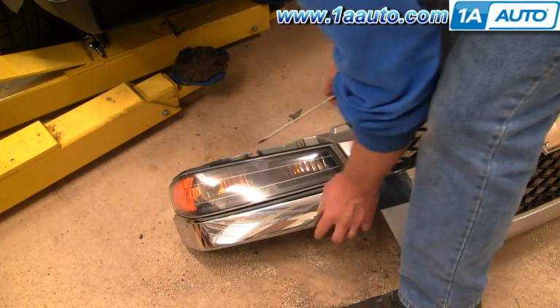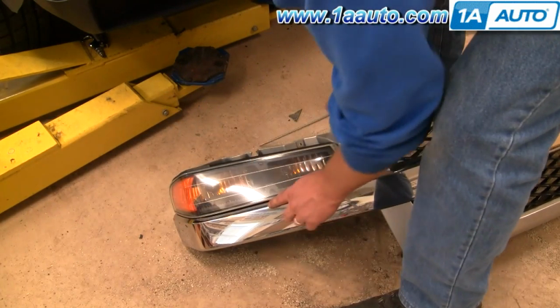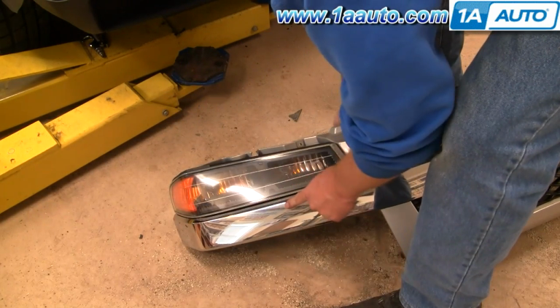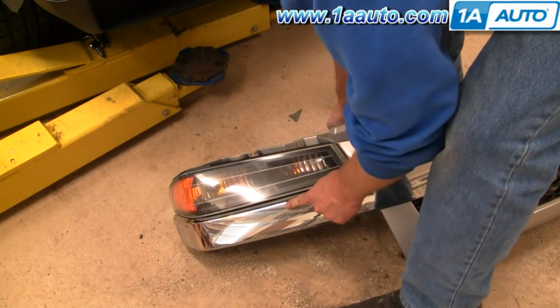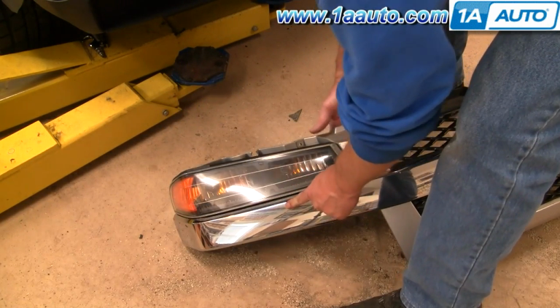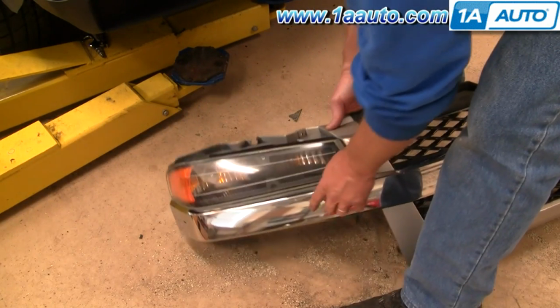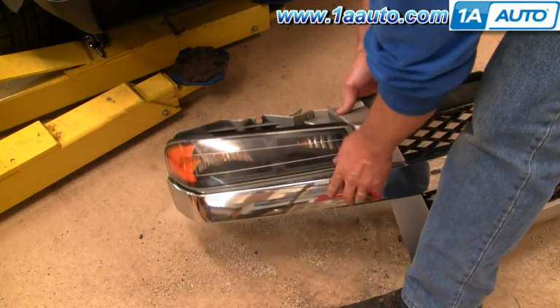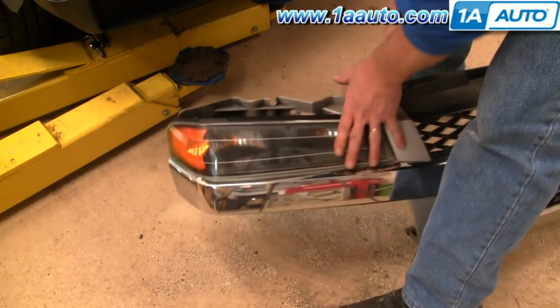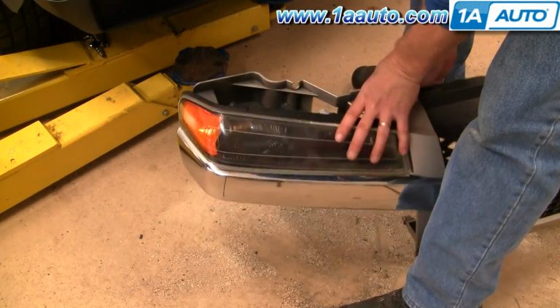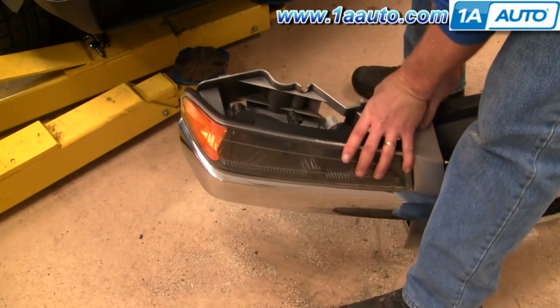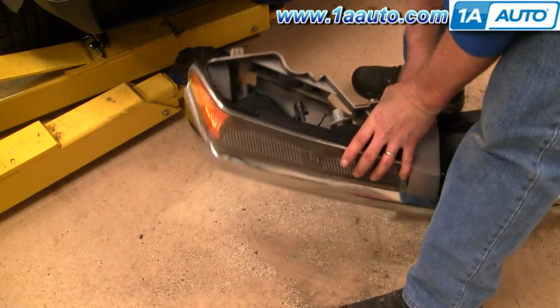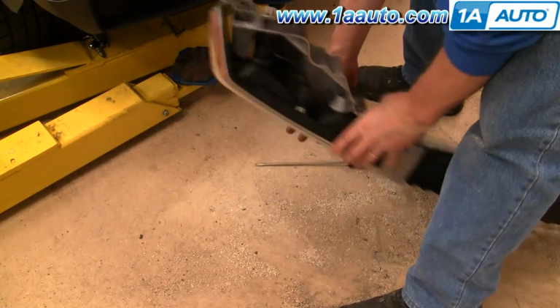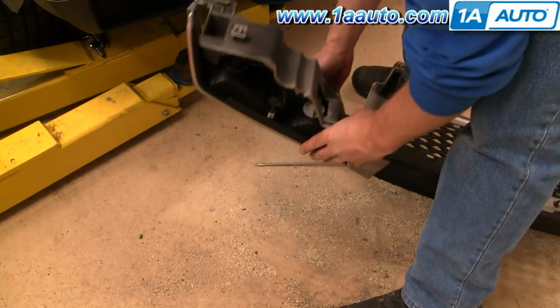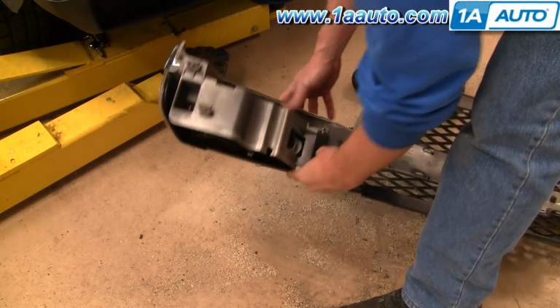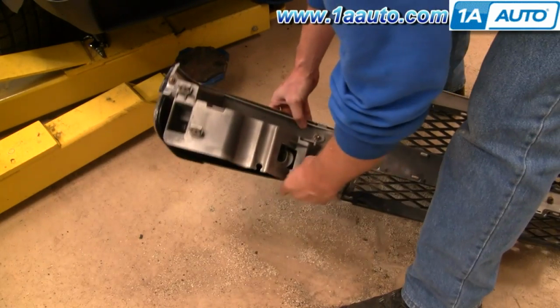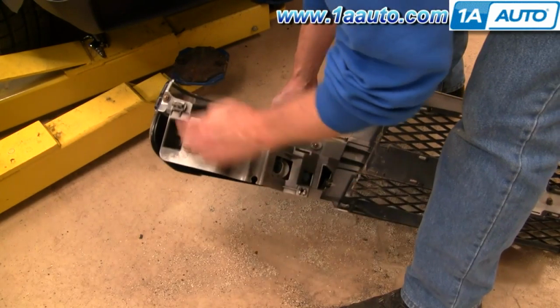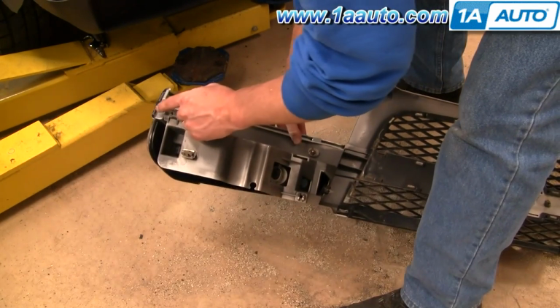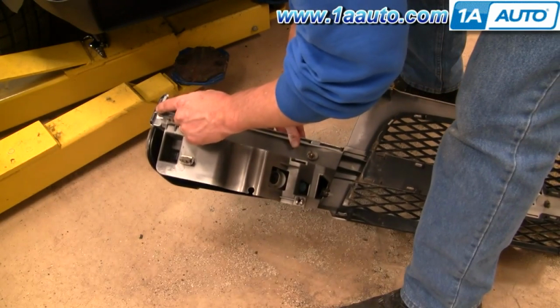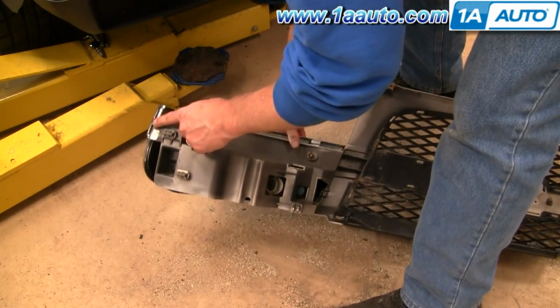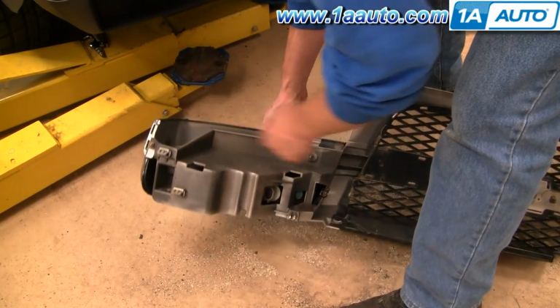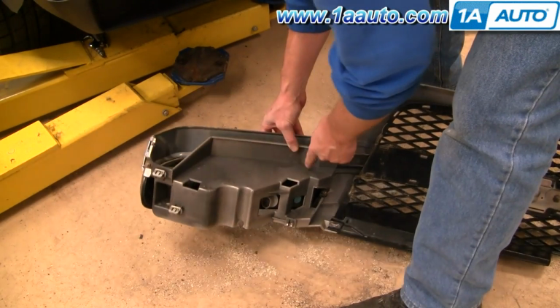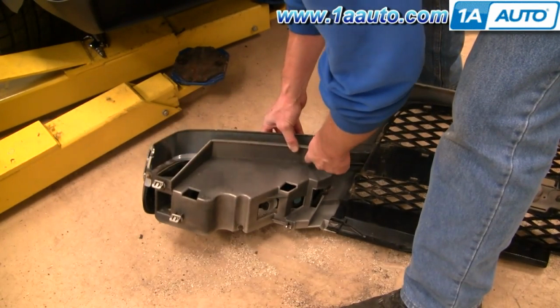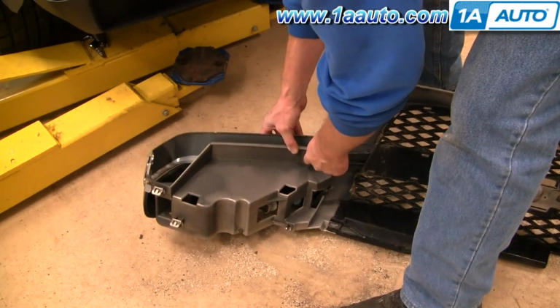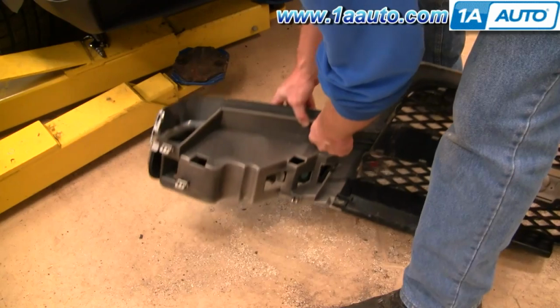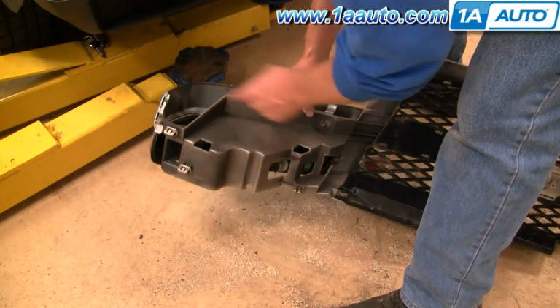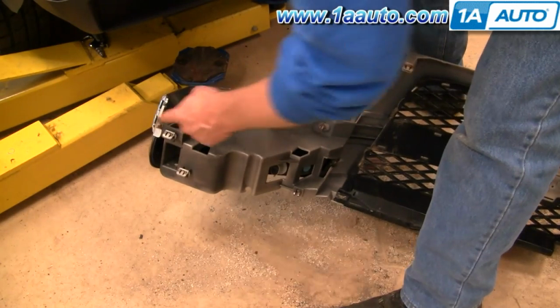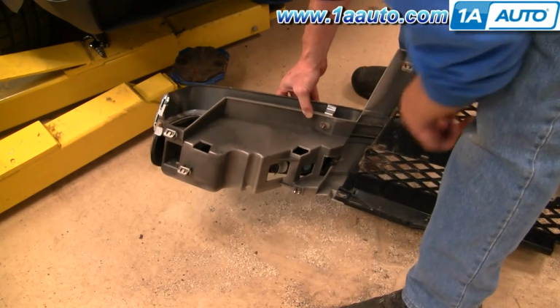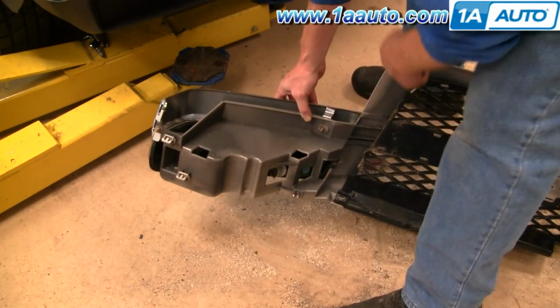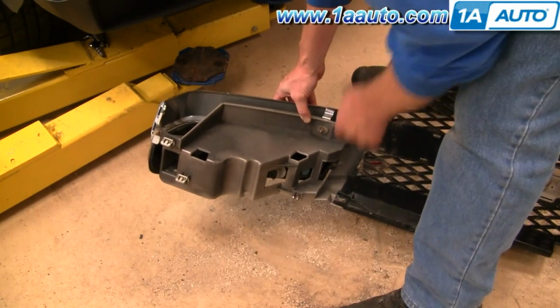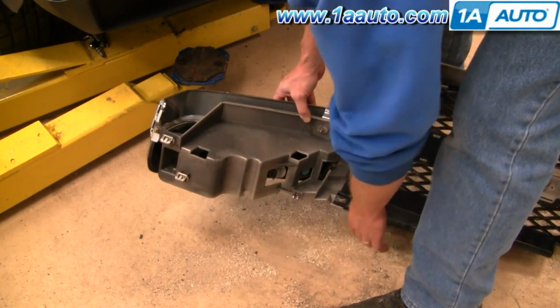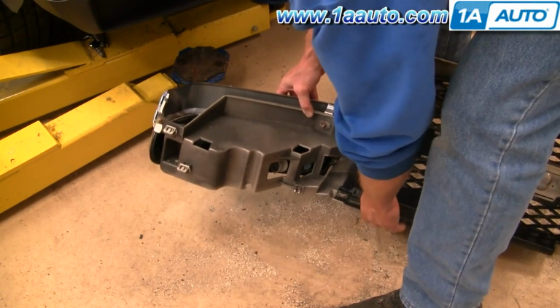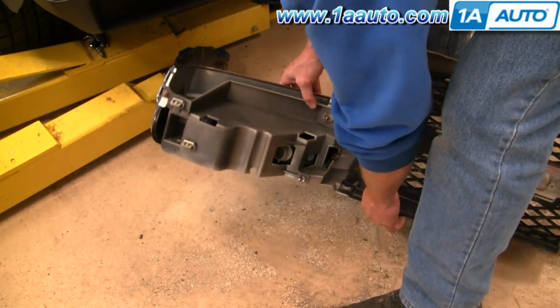To get this bar separated from the grille, it's fairly easy. There are a few 10 millimeter nuts that you have to remove on each side, and then that bar will come off.